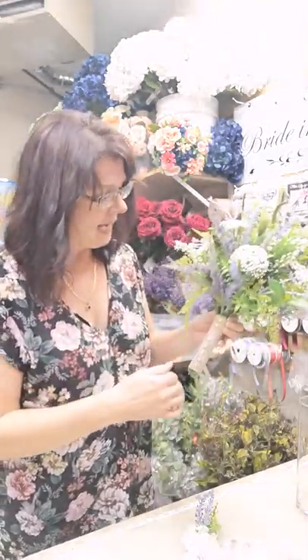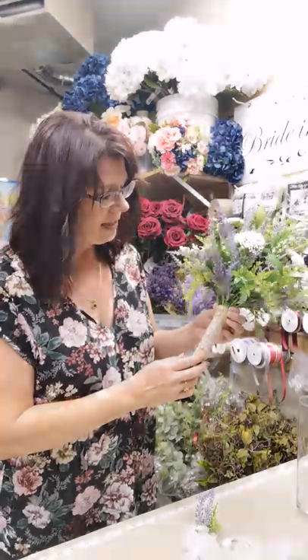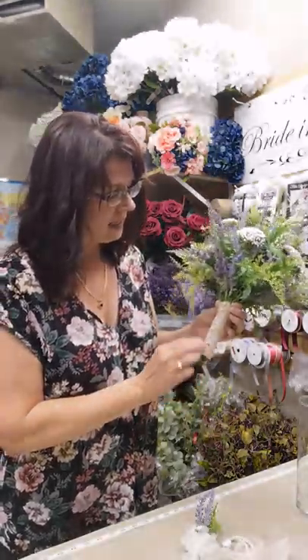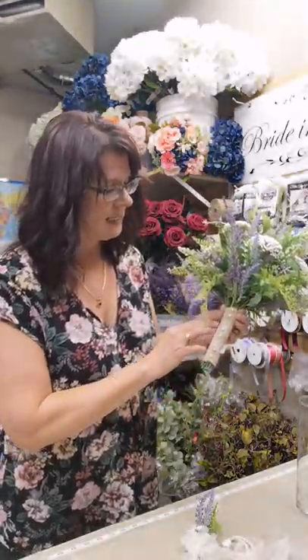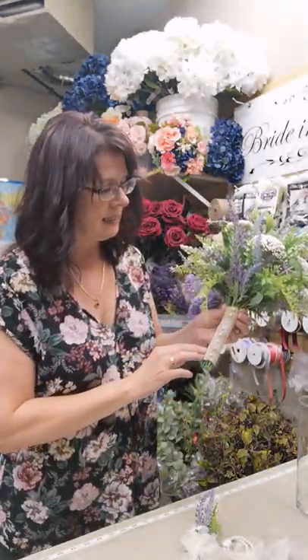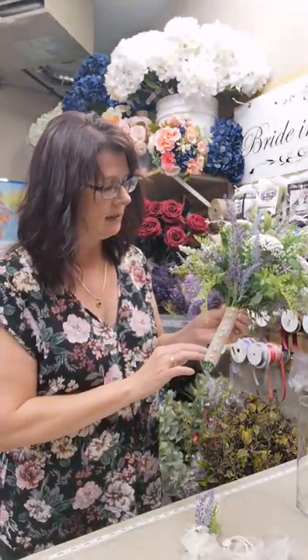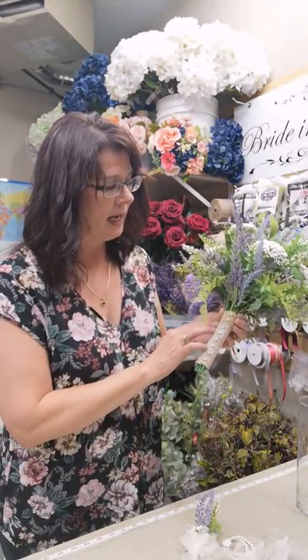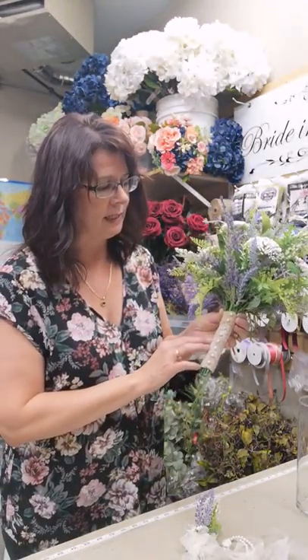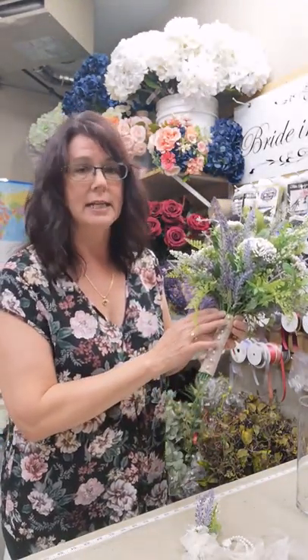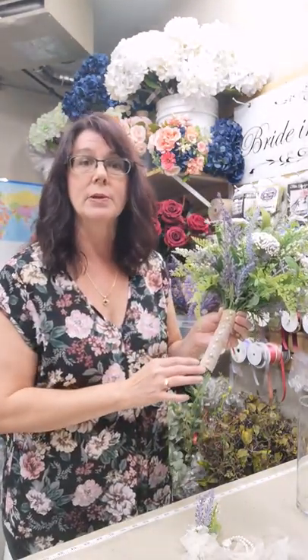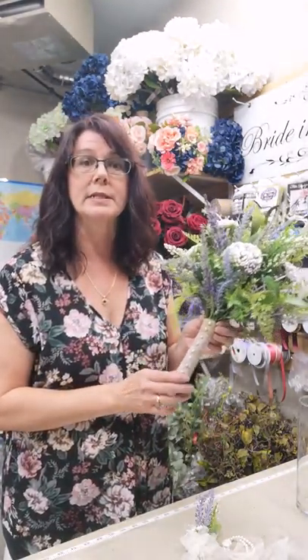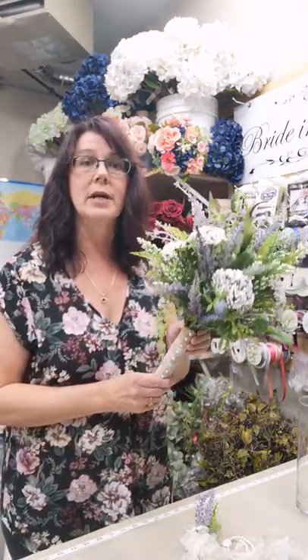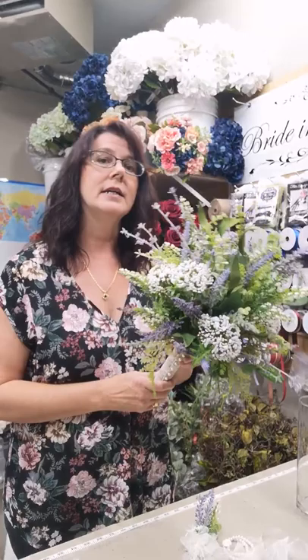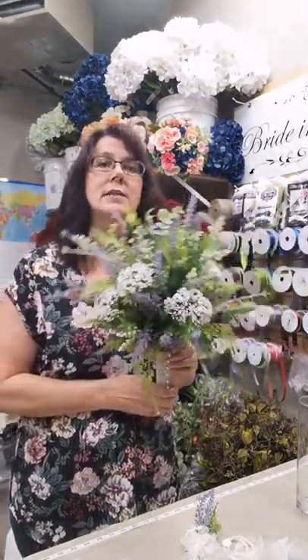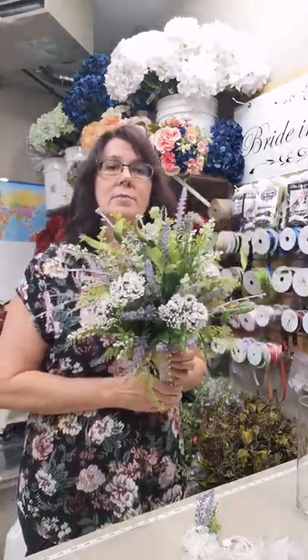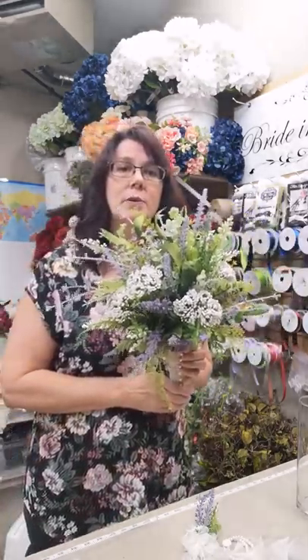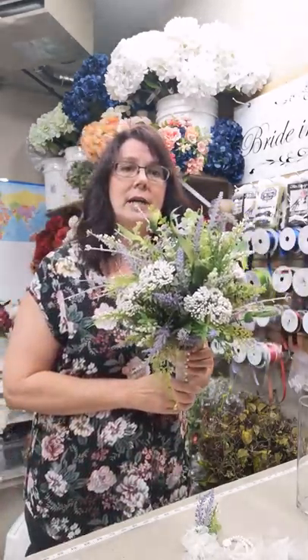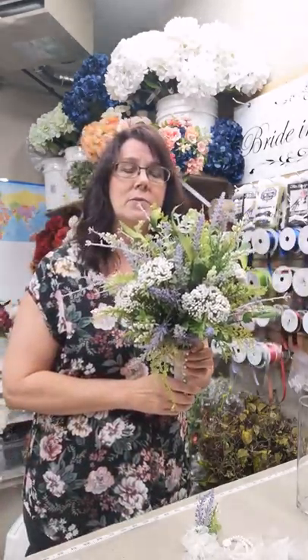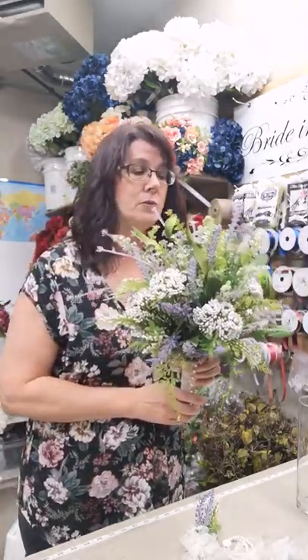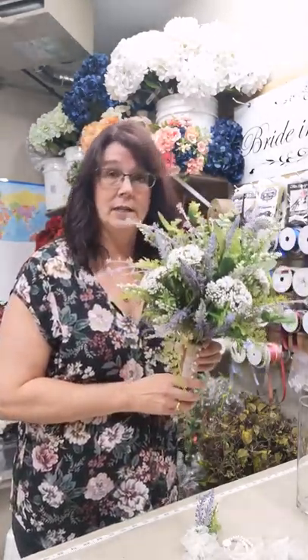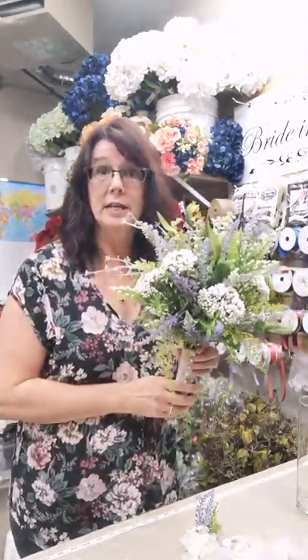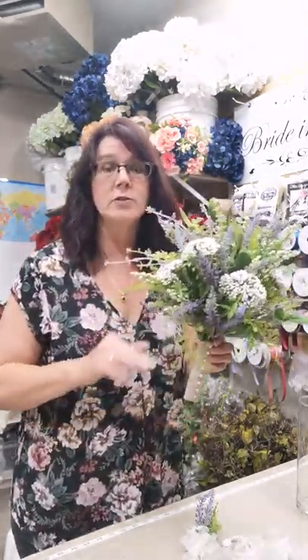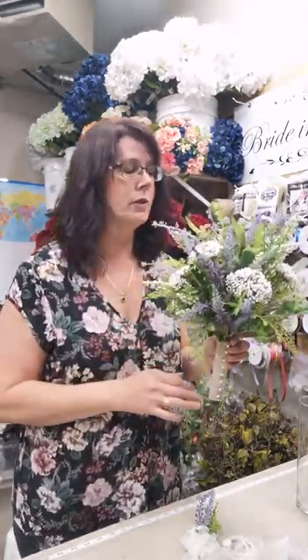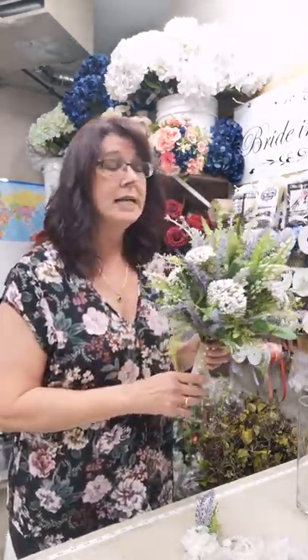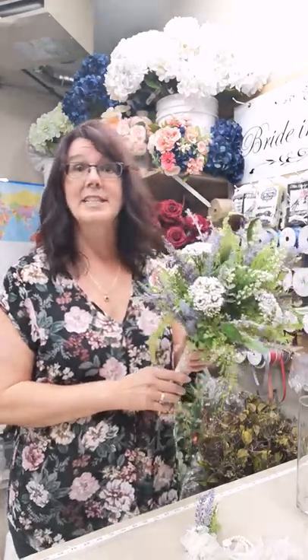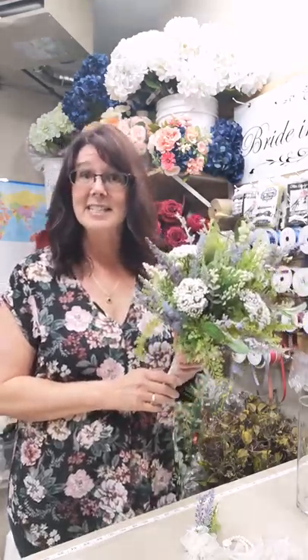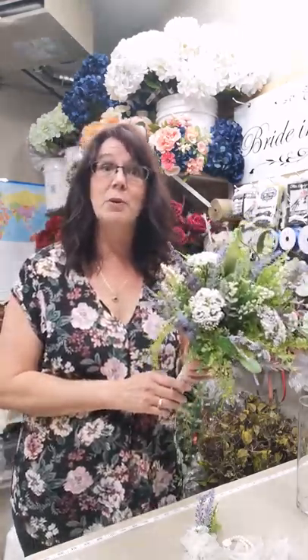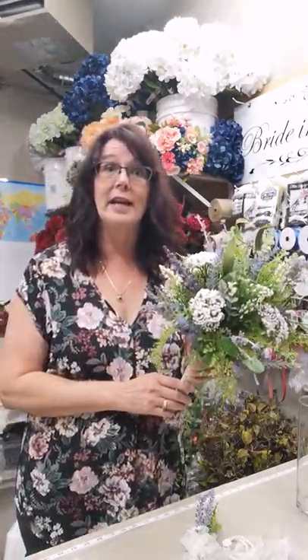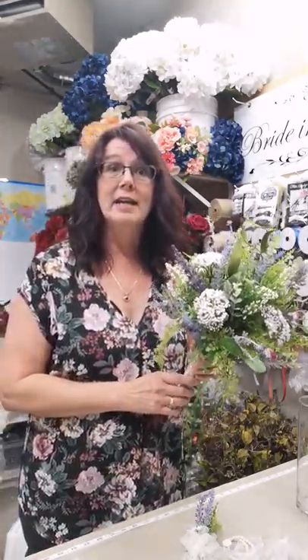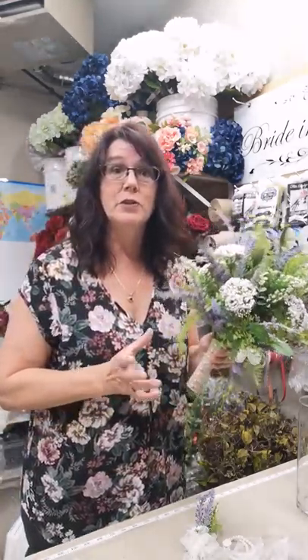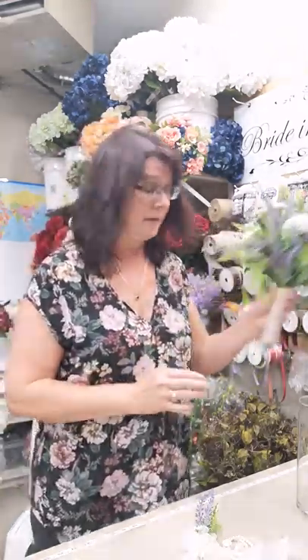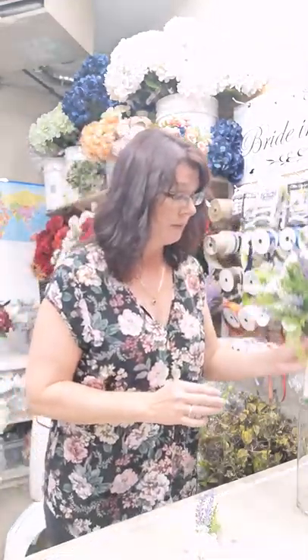On the handle it has burlap with lace and pearl pins. This is a beautiful bride bouquet that we'll do in another tutorial, as well as a cascade bouquet if you choose that for your bride.